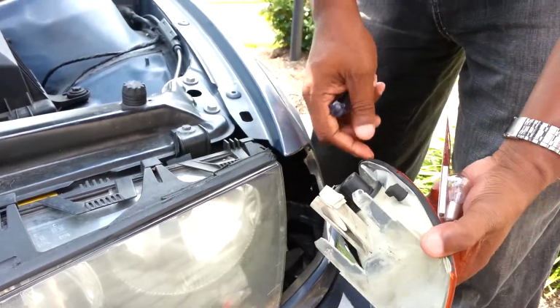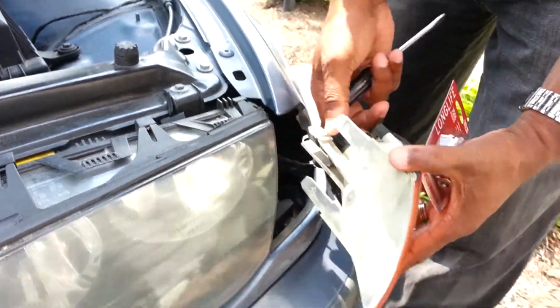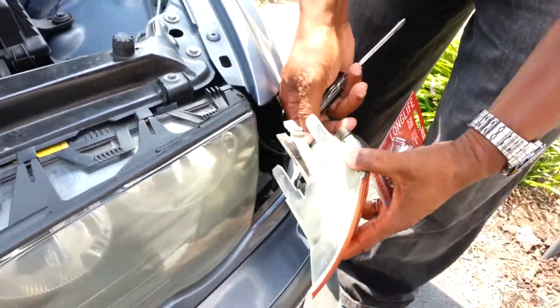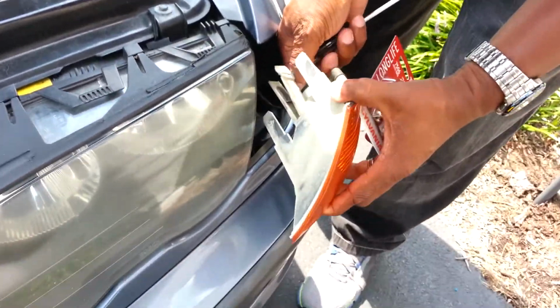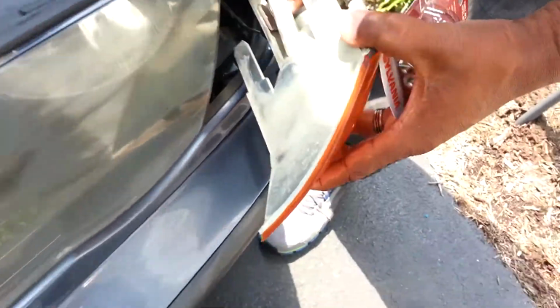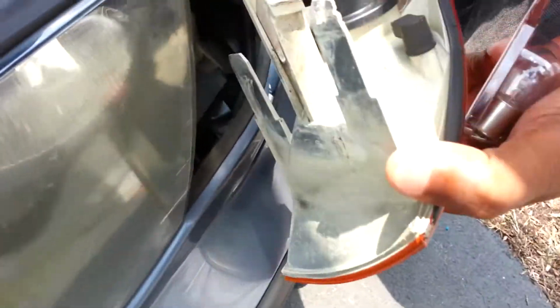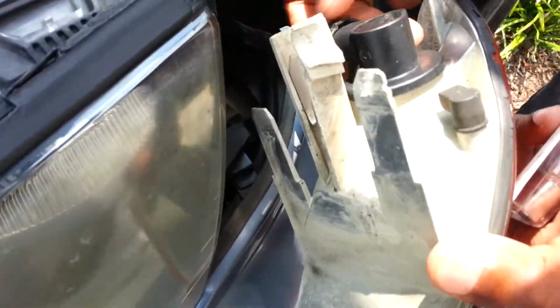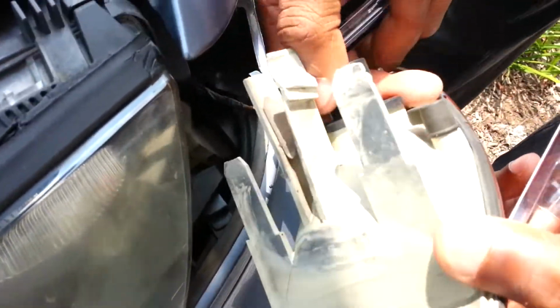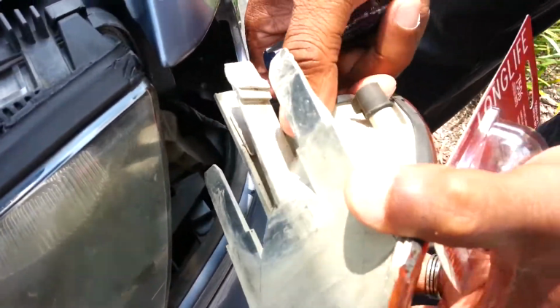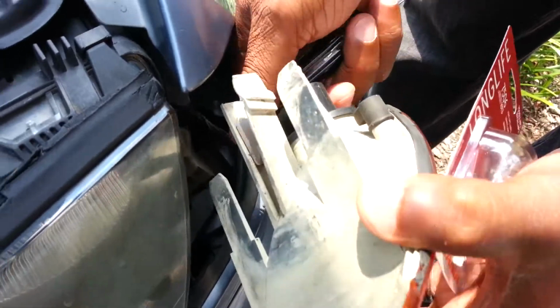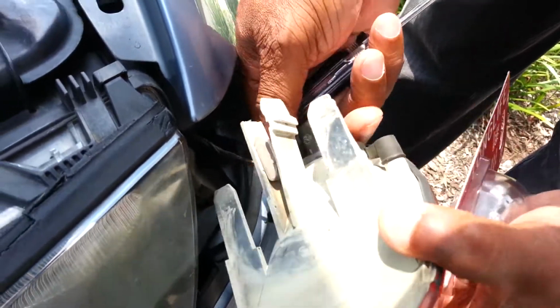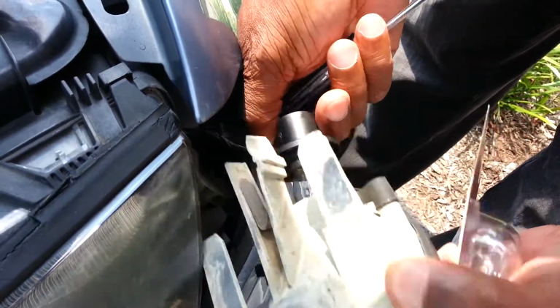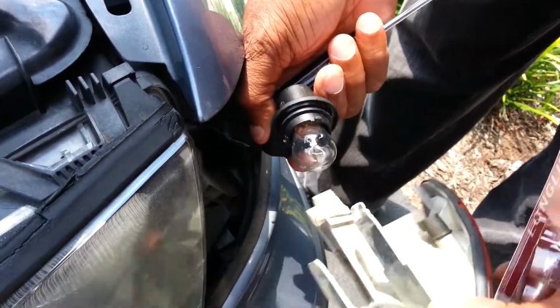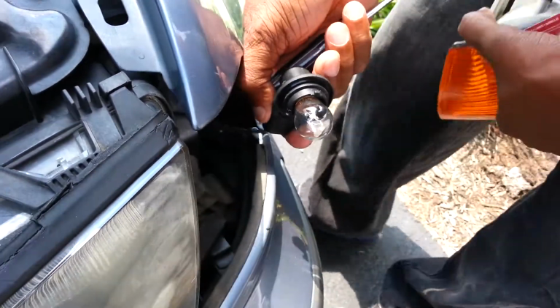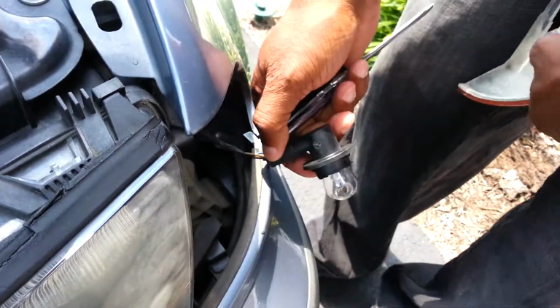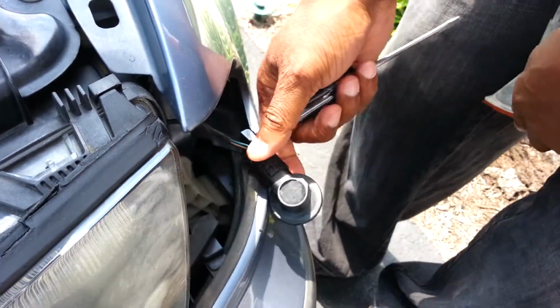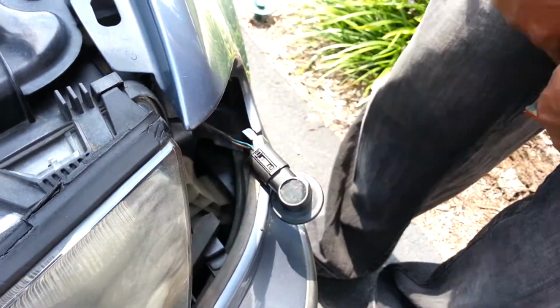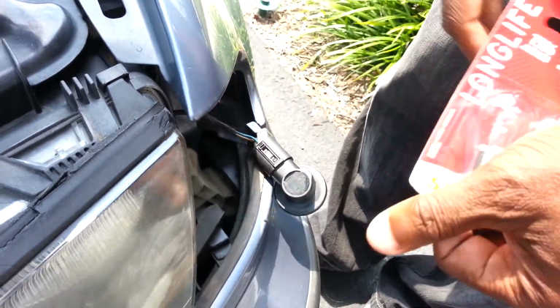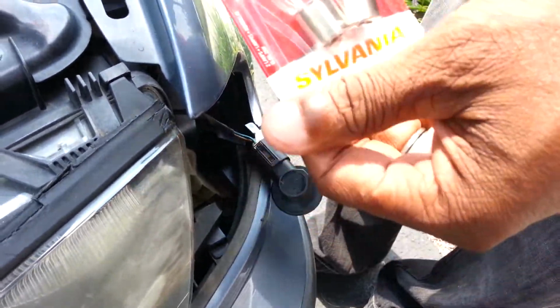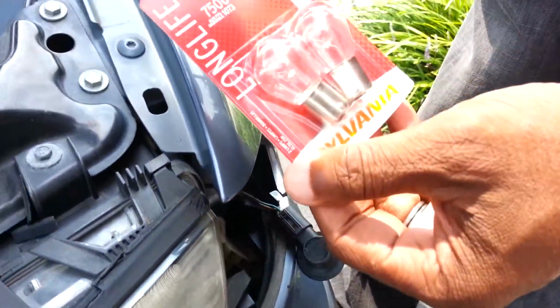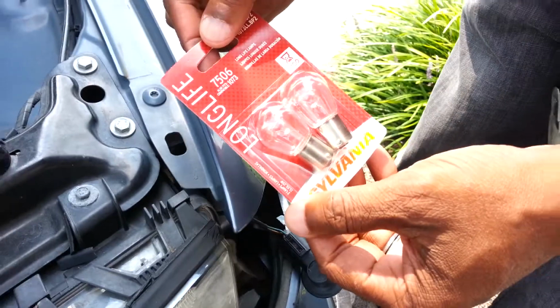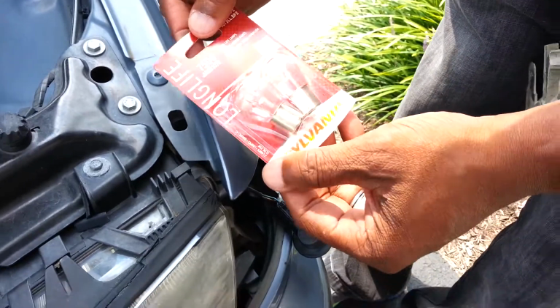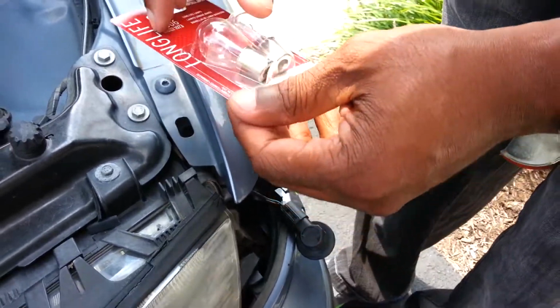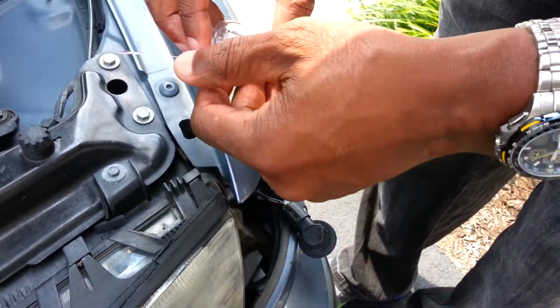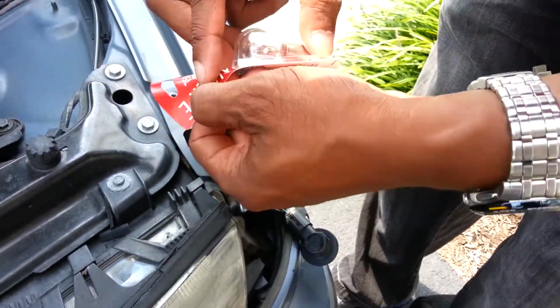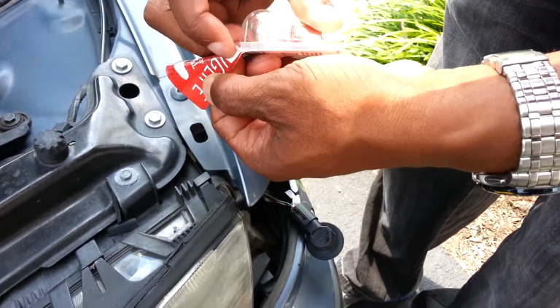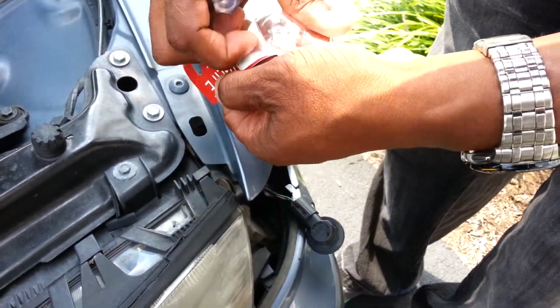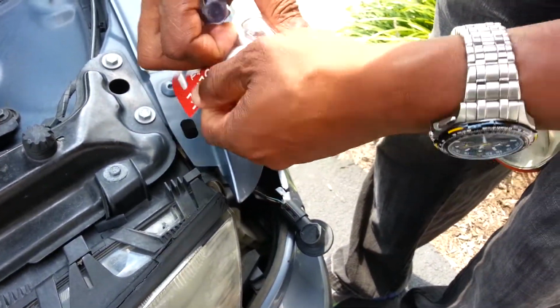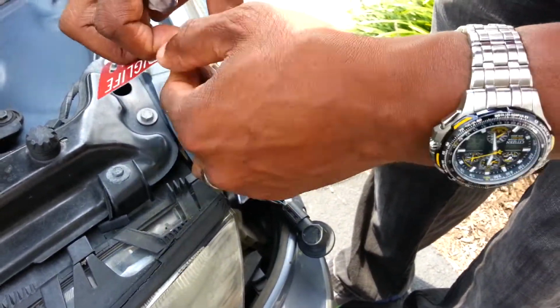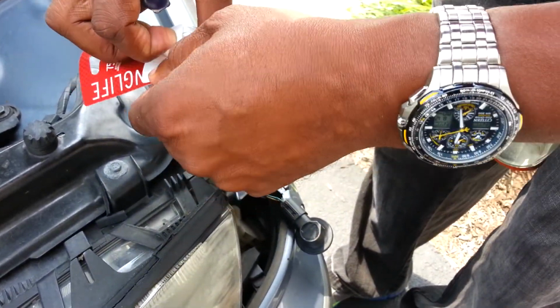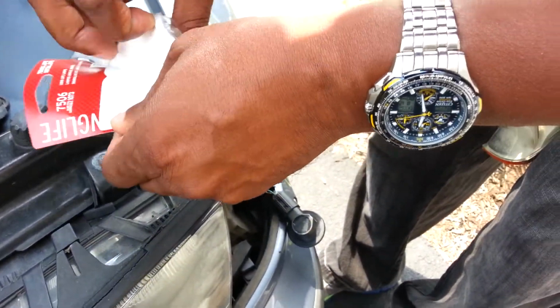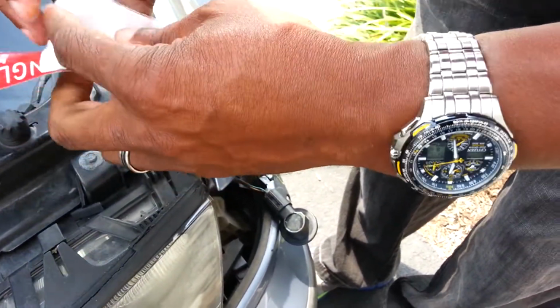Then you take this off here. Get yourself some new 7506 light bulbs, or the one that's particular for your car model.